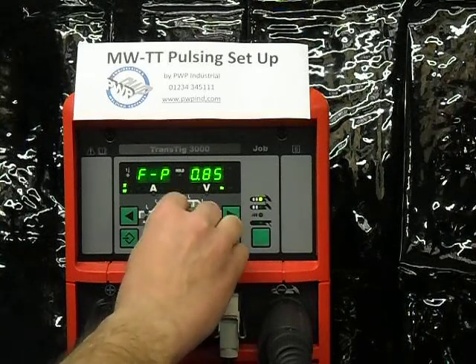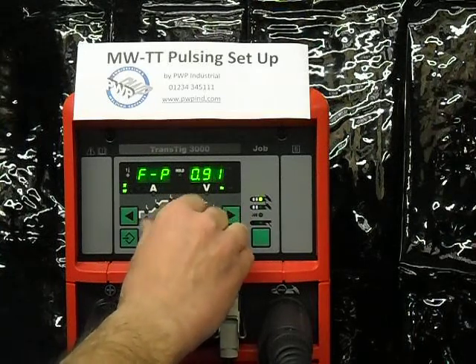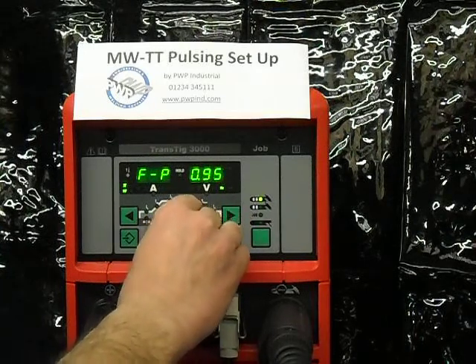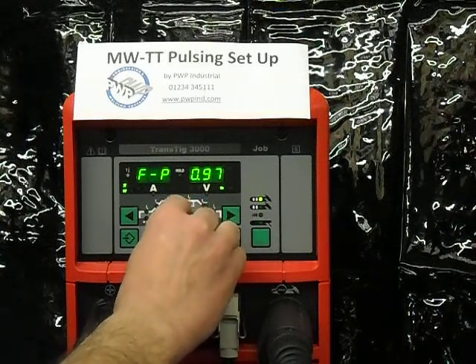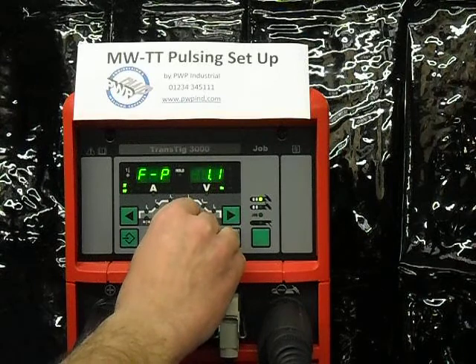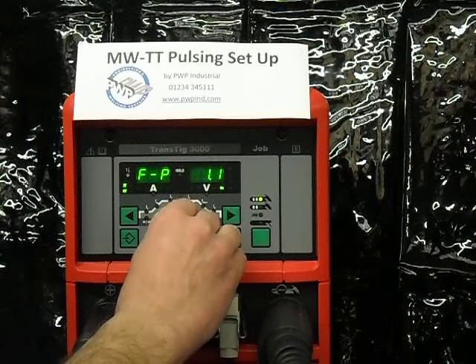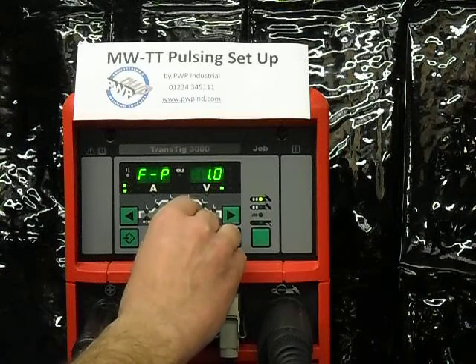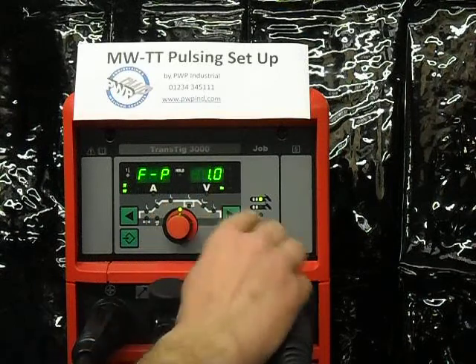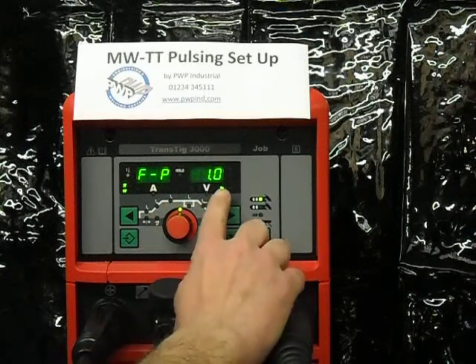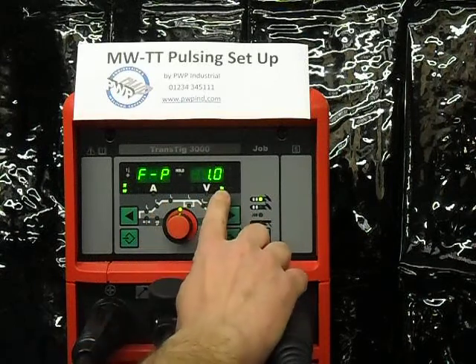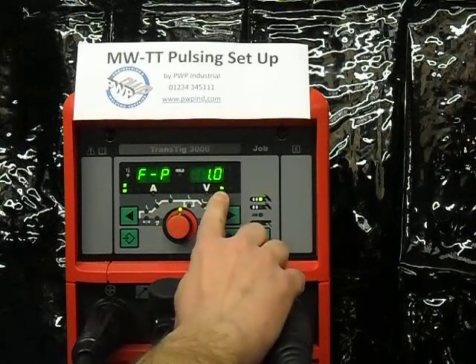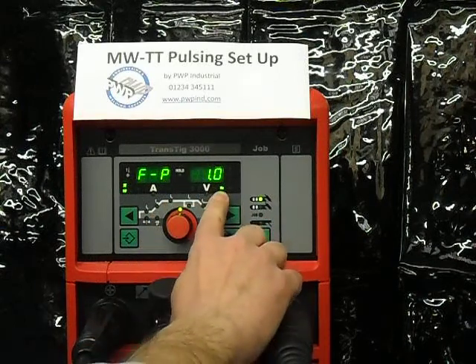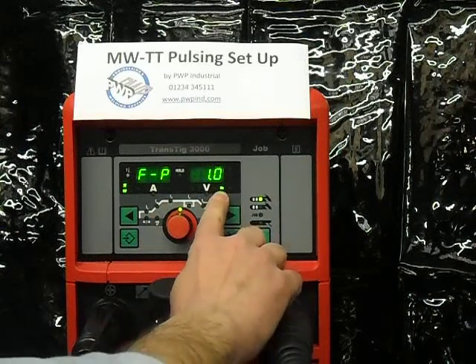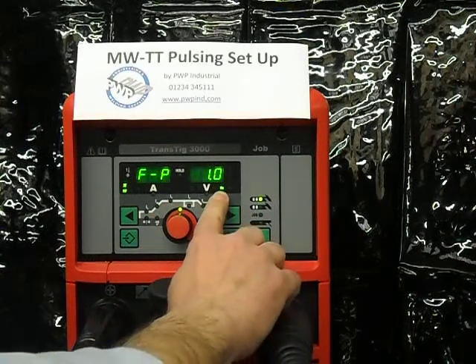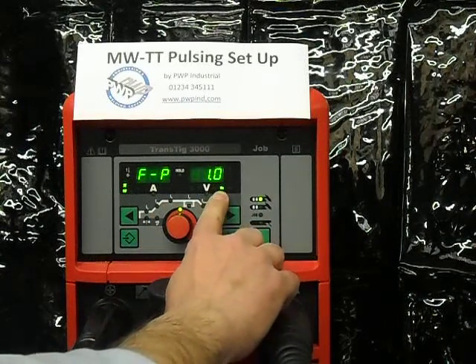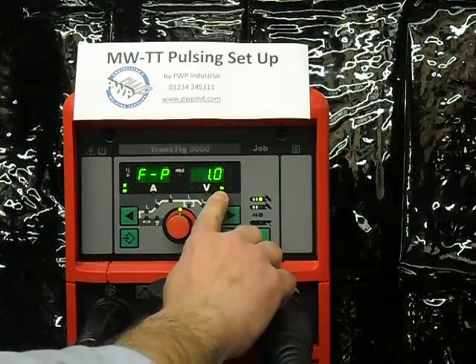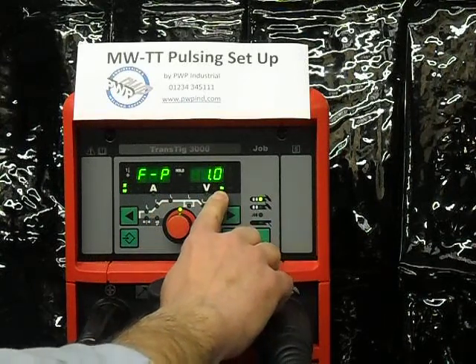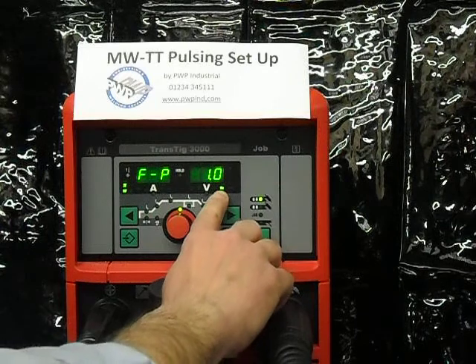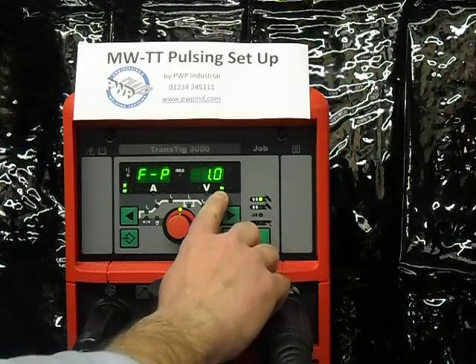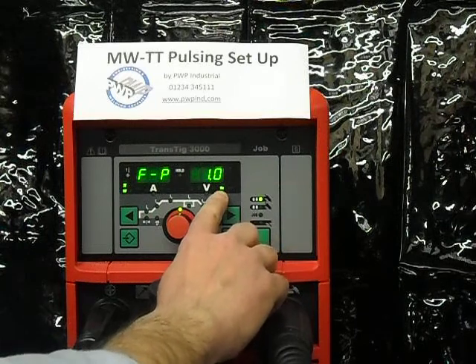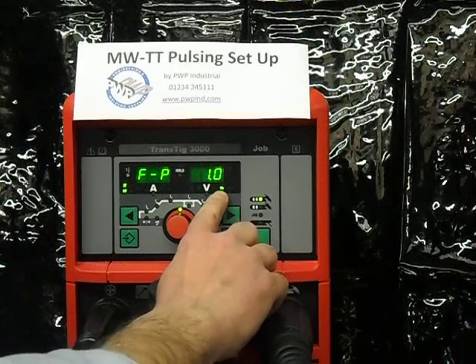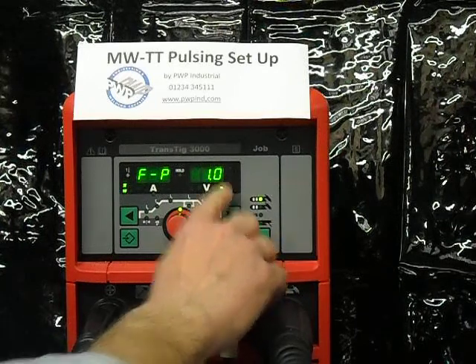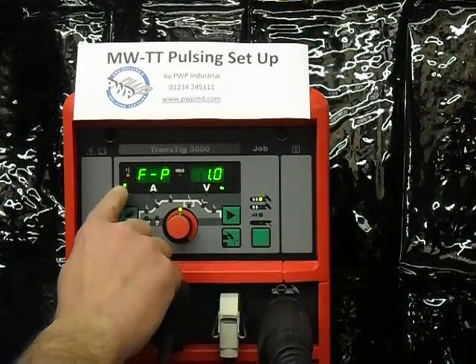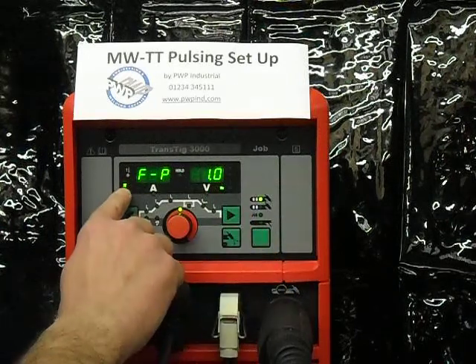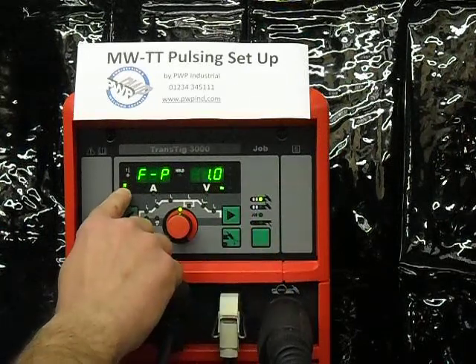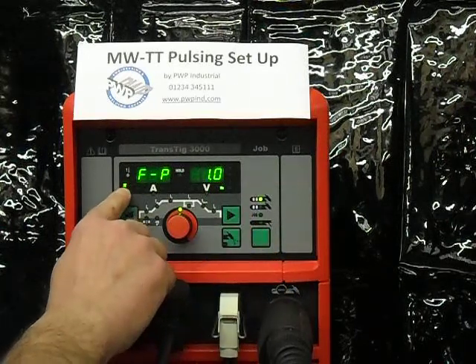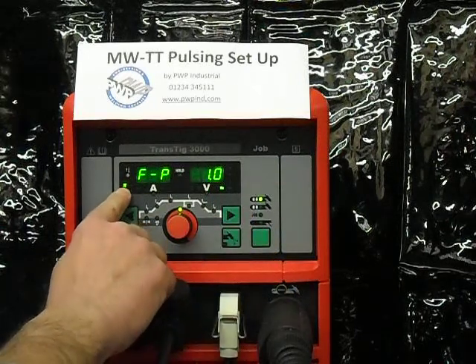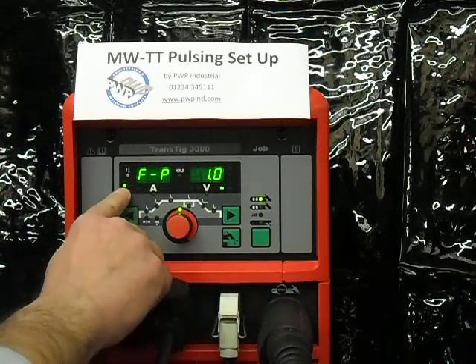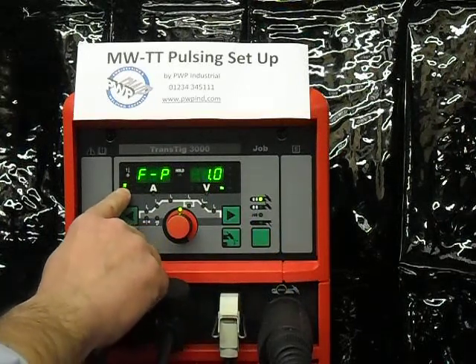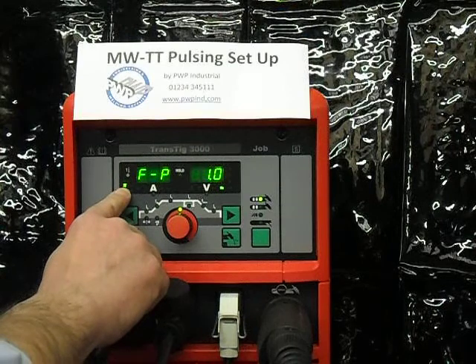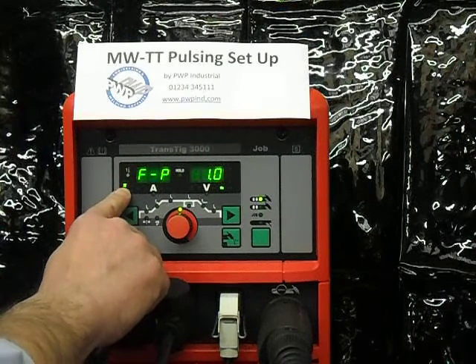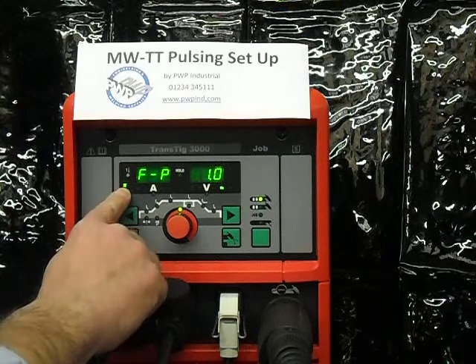As I turn the pulsing on, you will notice that the HZ light lit up — HZ stands for Hertz, which is pulses per second — and that light indicates that pulsing is now turned on.